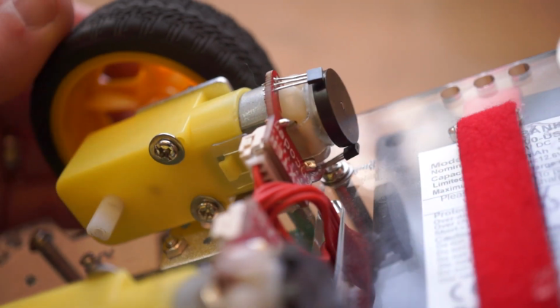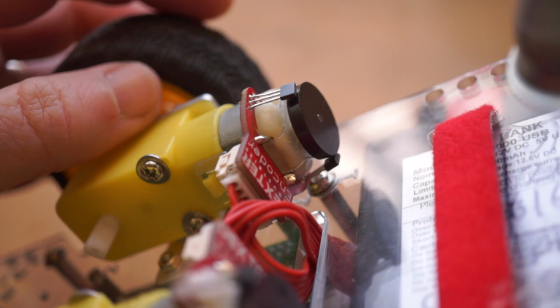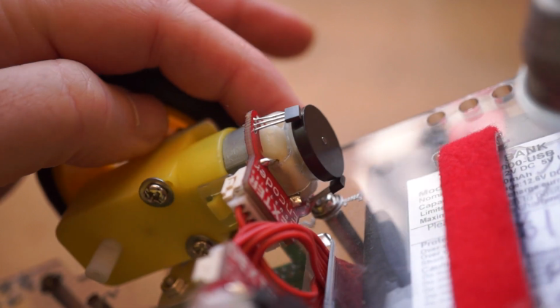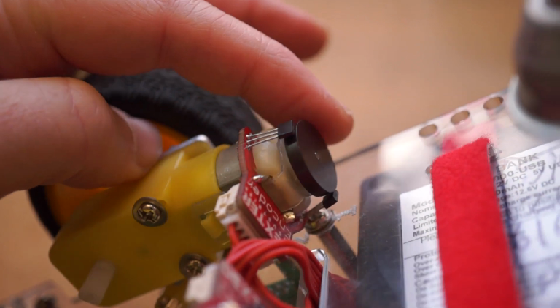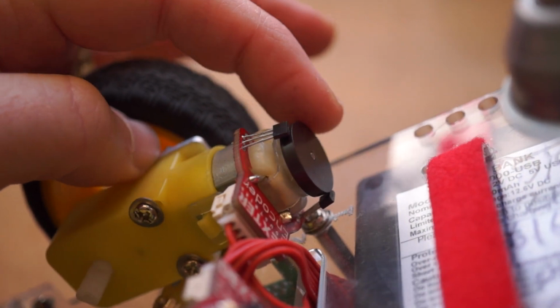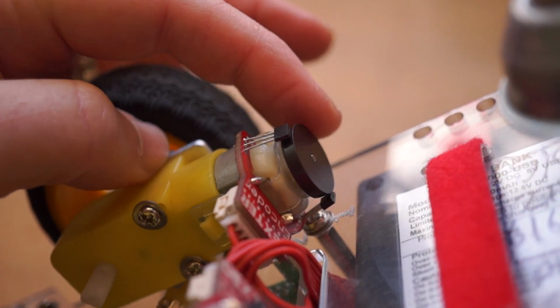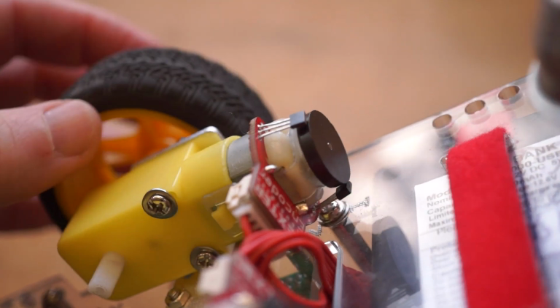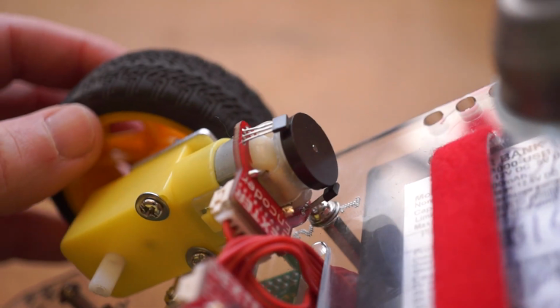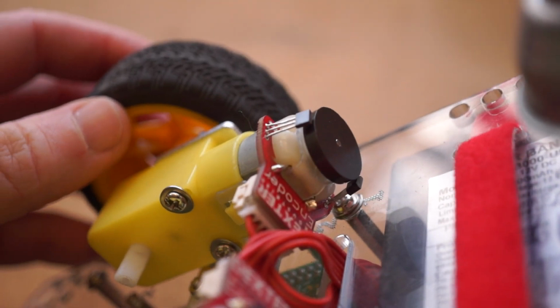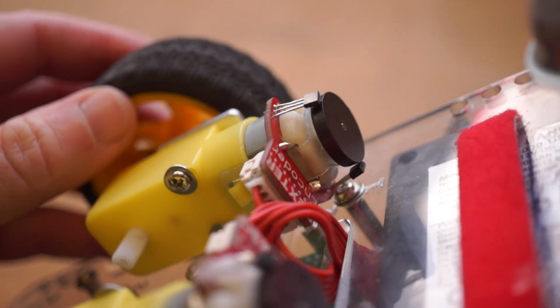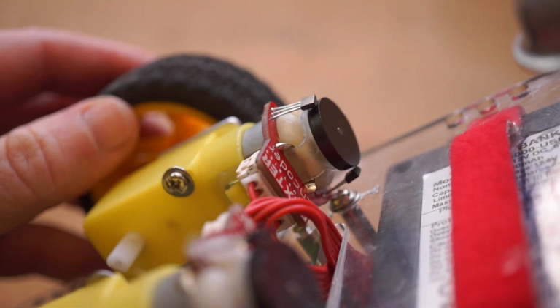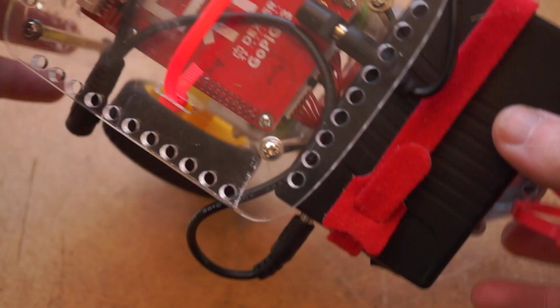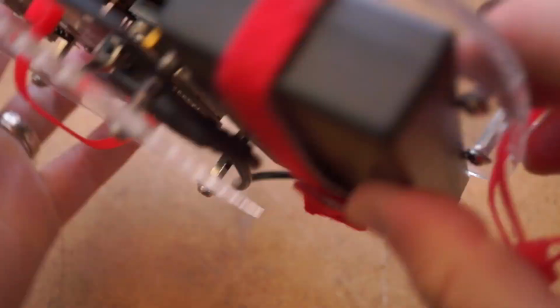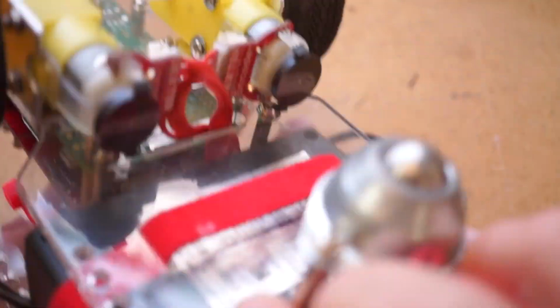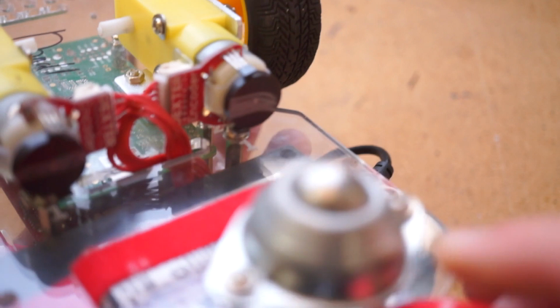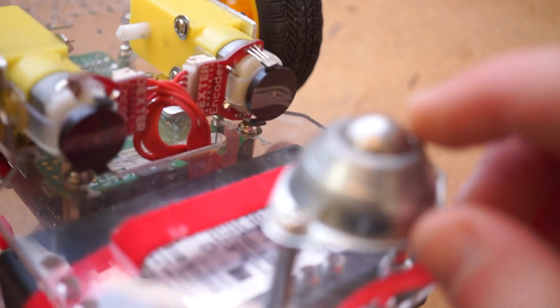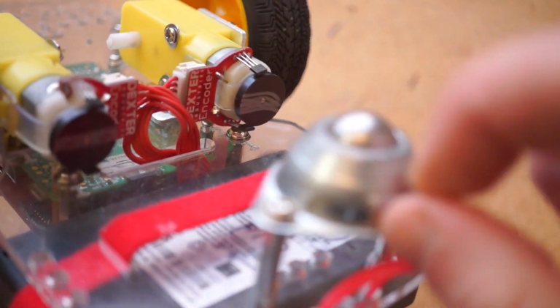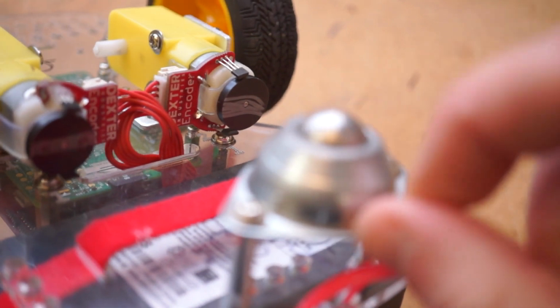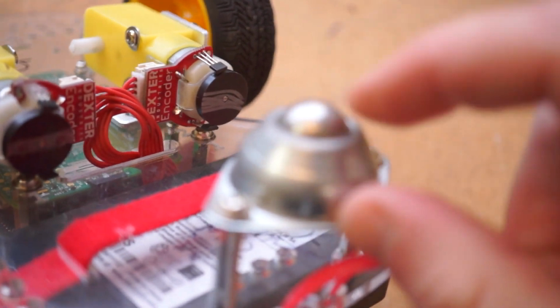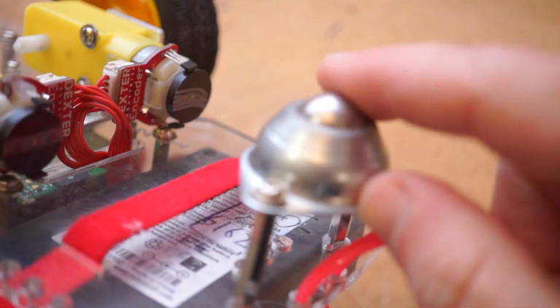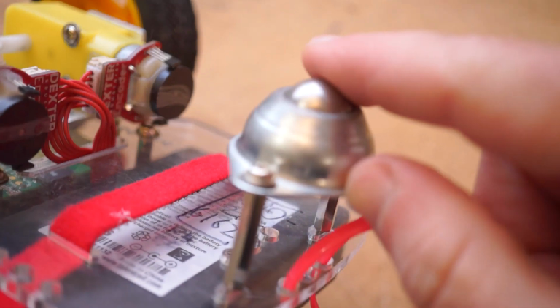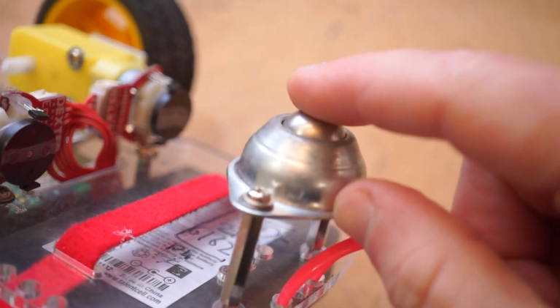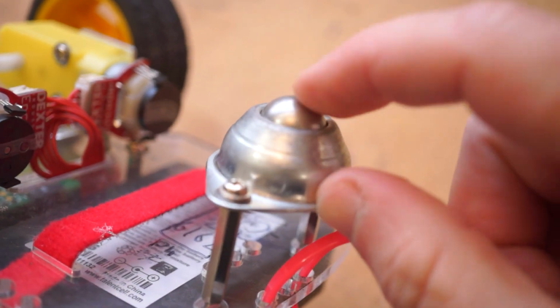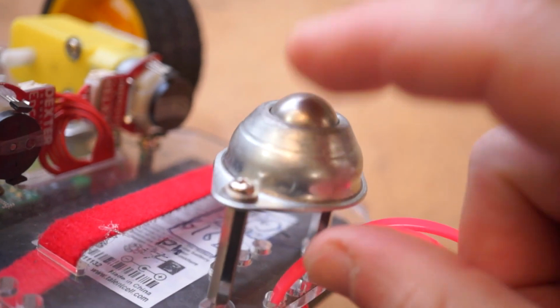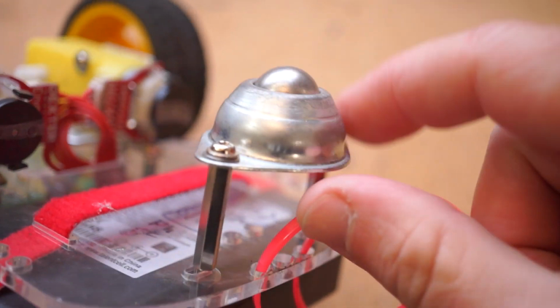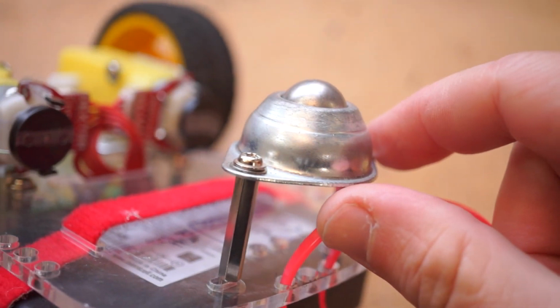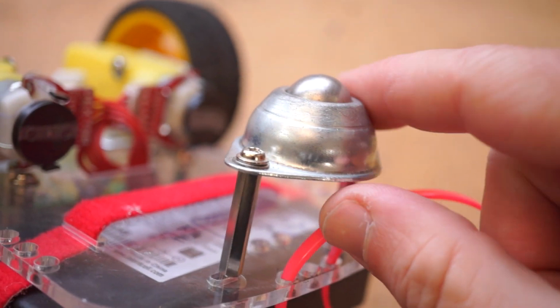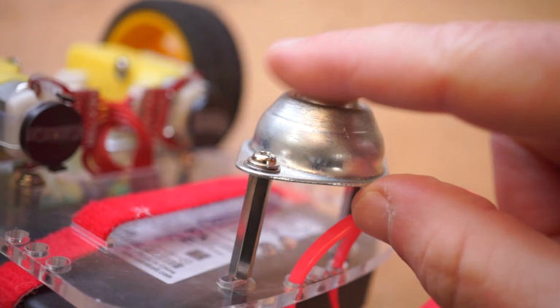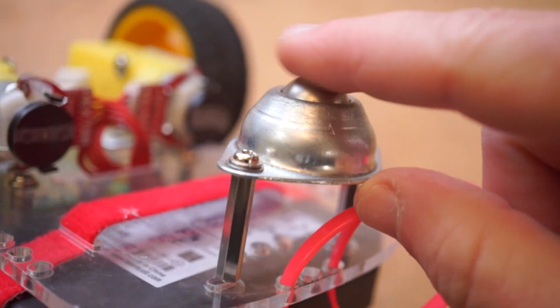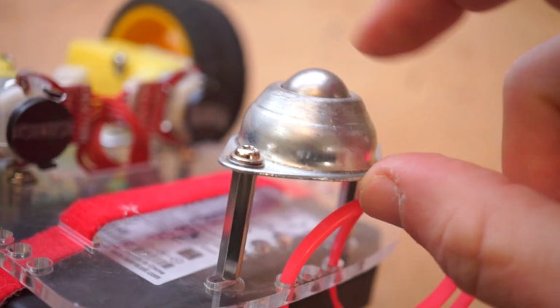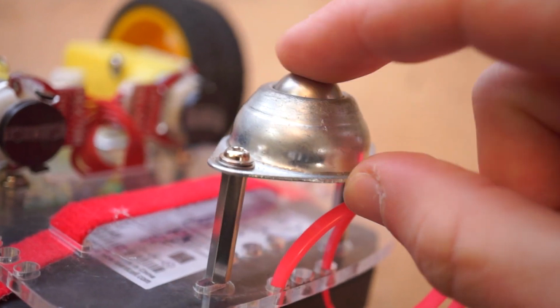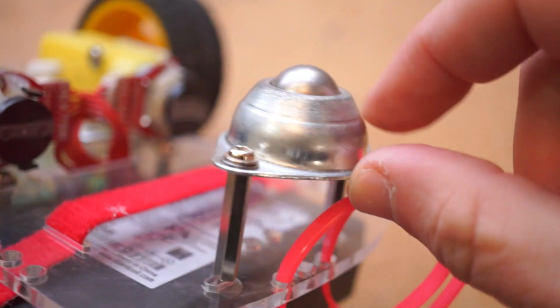and a new set cost me around $20 directly from the company. The other downside of this particular kit is that it's a two-wheel design with a metal caster in the back. It's fine for short indoor carpet, but it's a real pain for outdoor use.